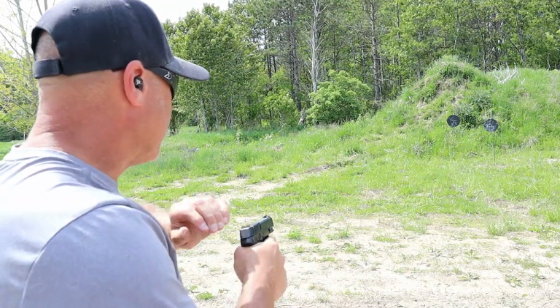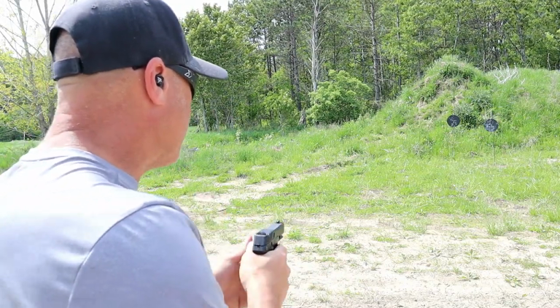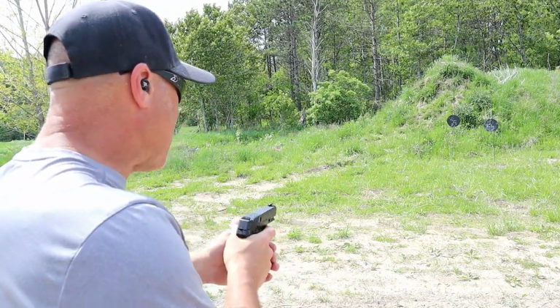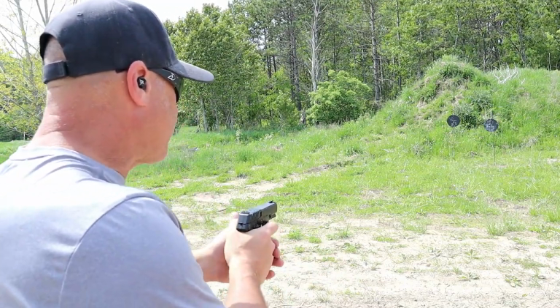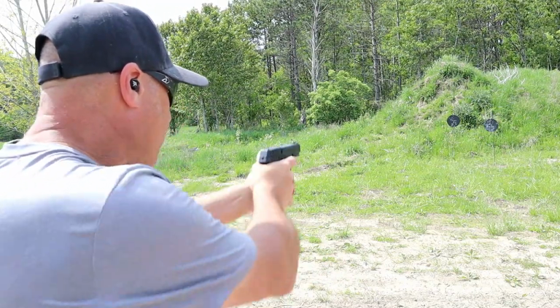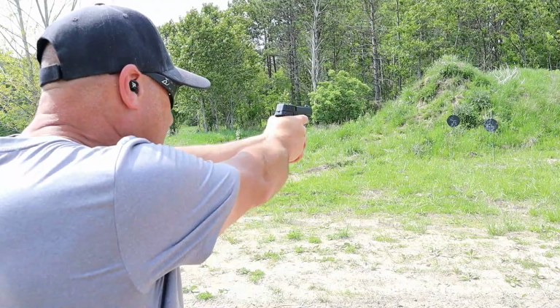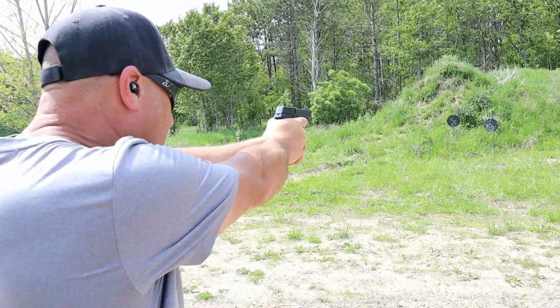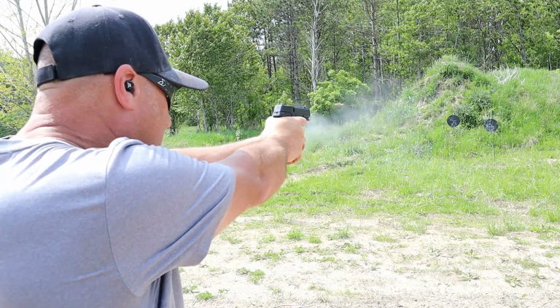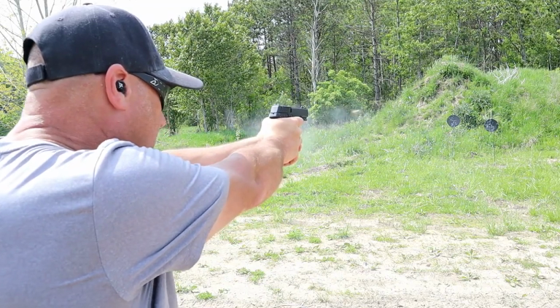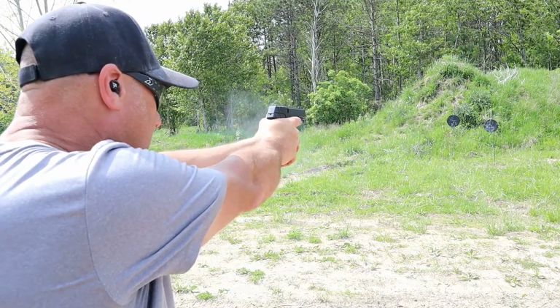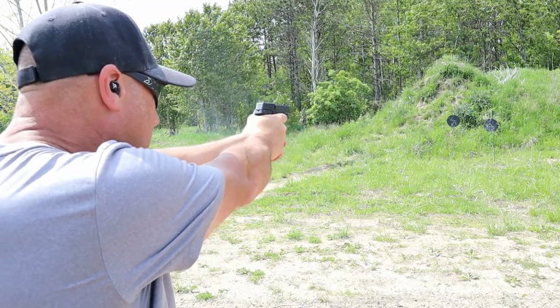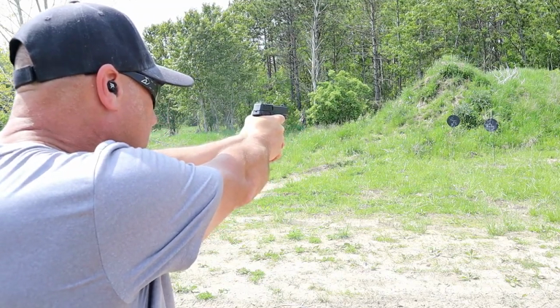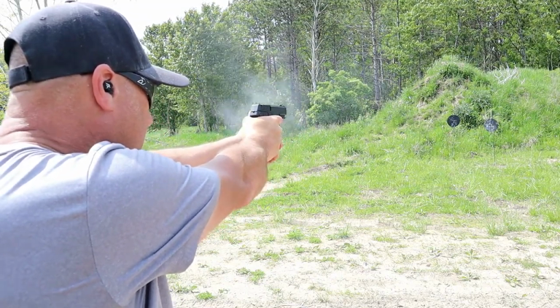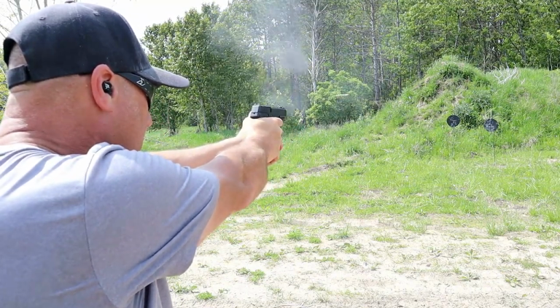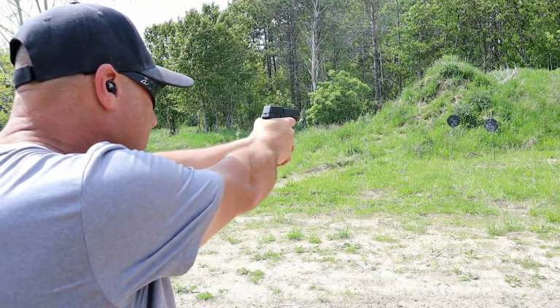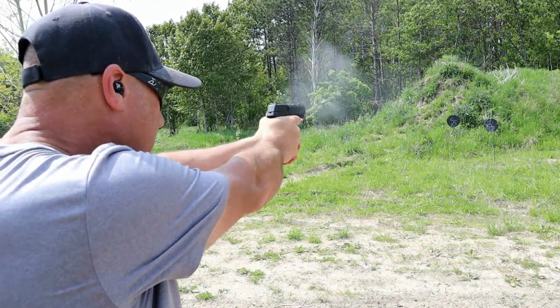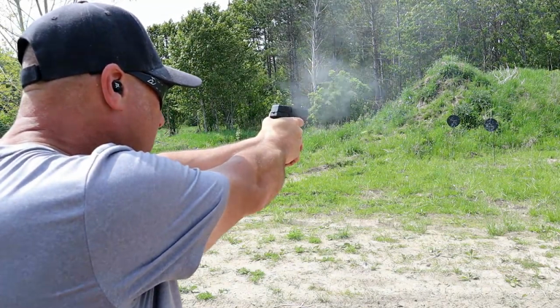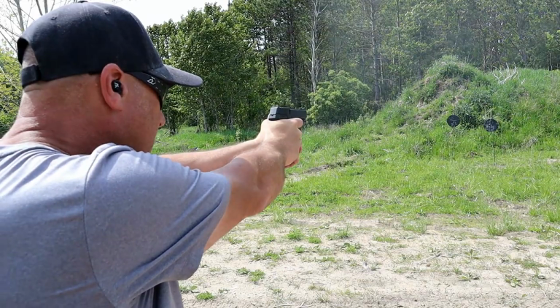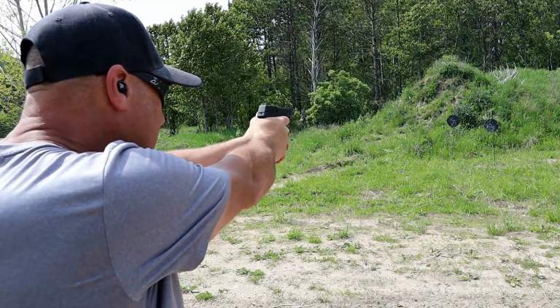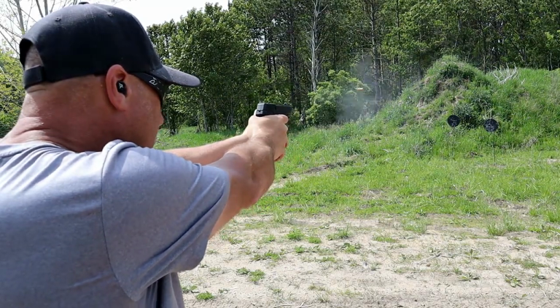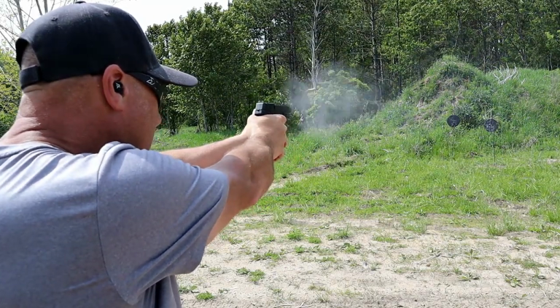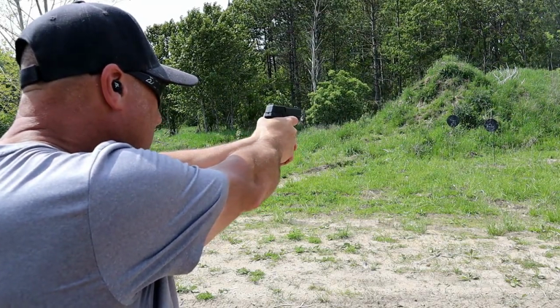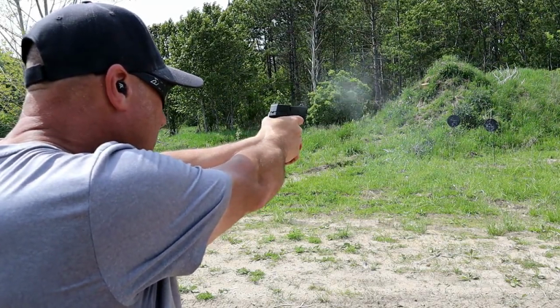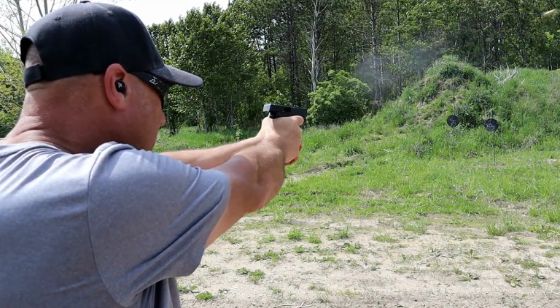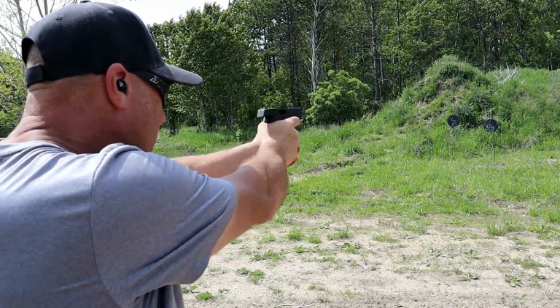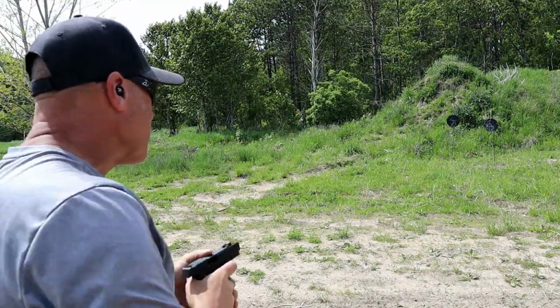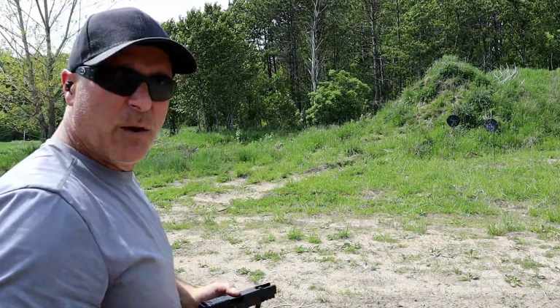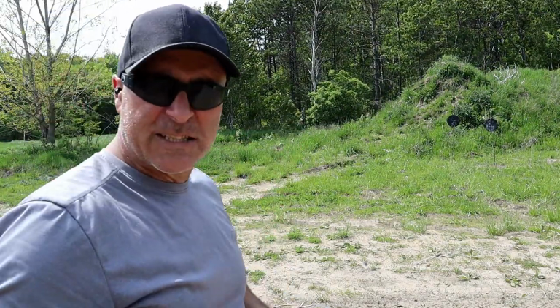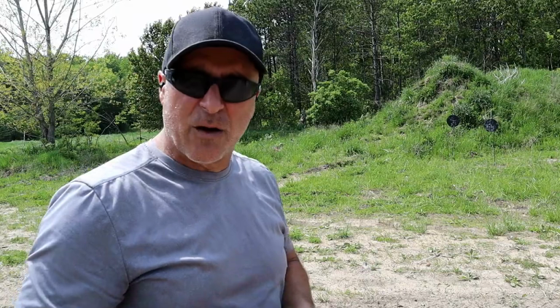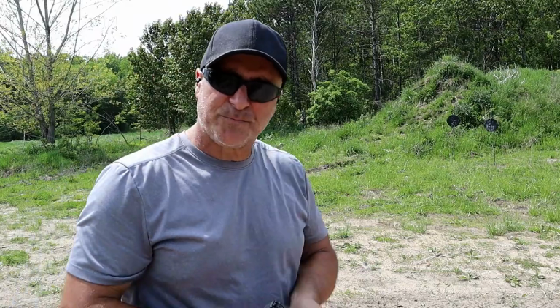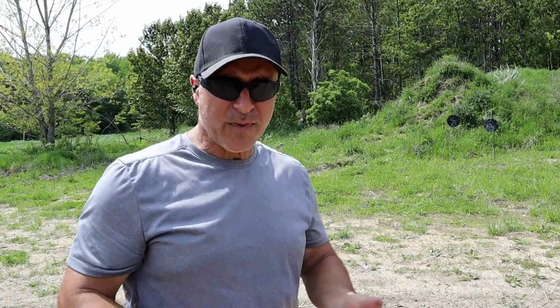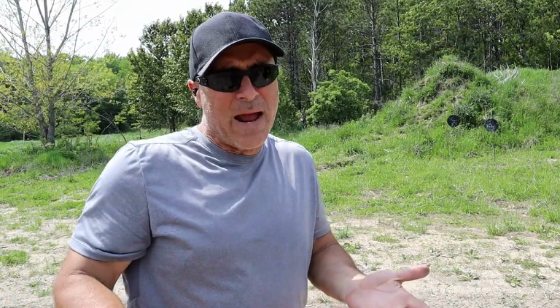So let's run it right now. We'll start with the target on the right. That was 16 rounds, and it ran.